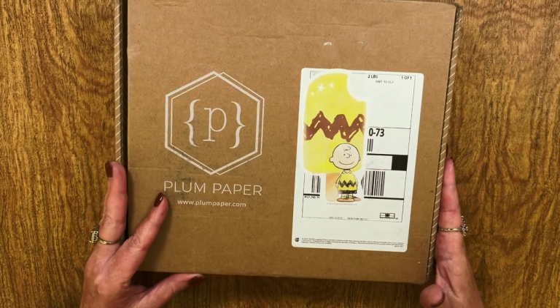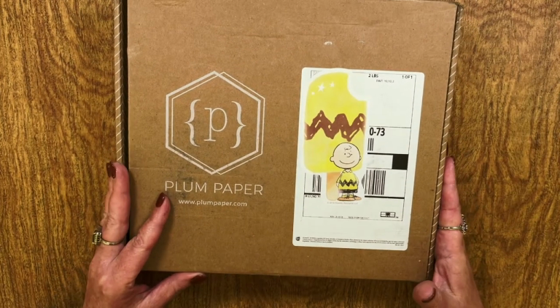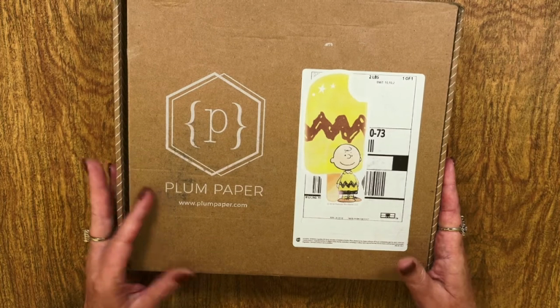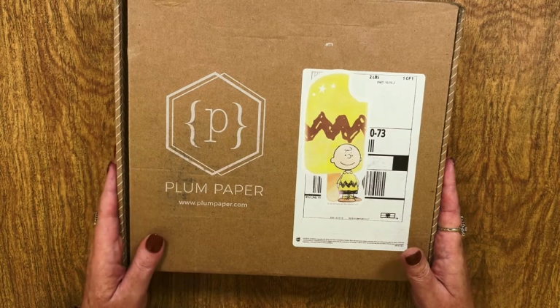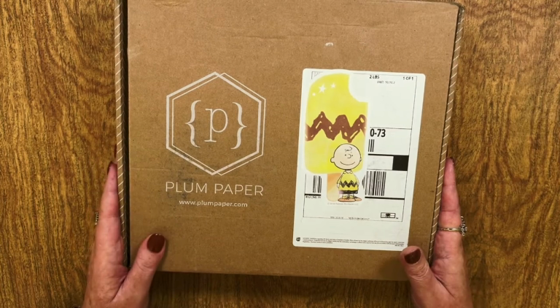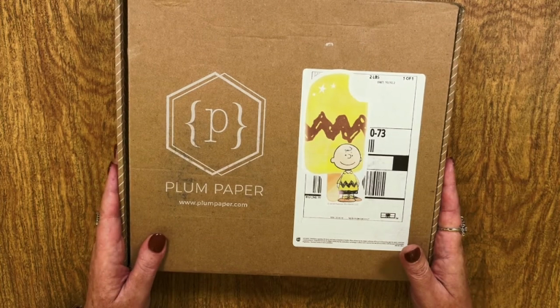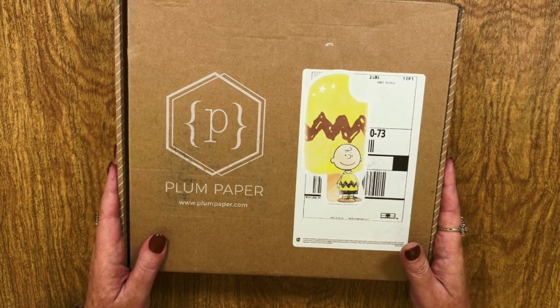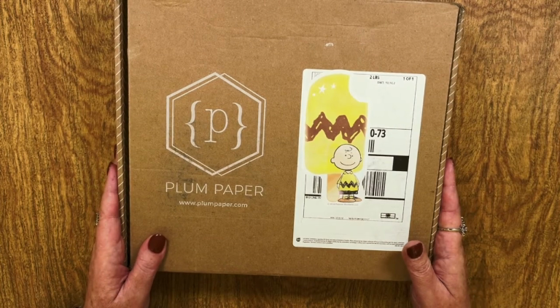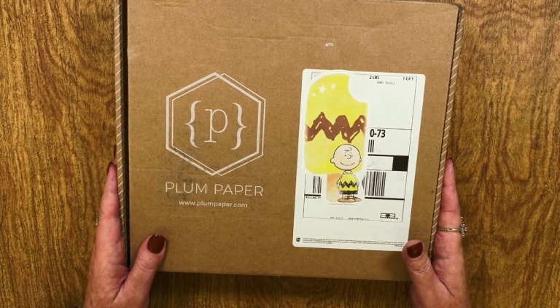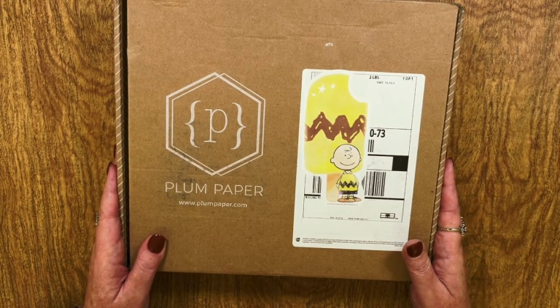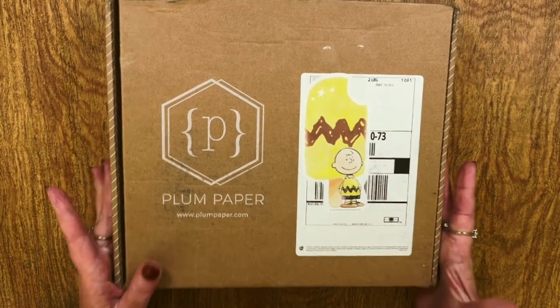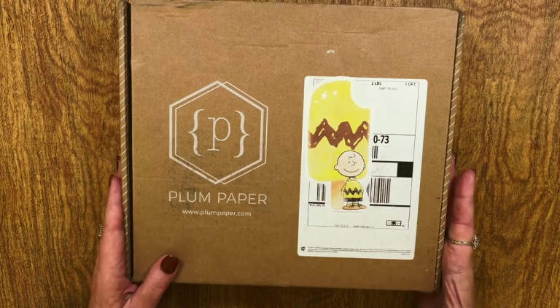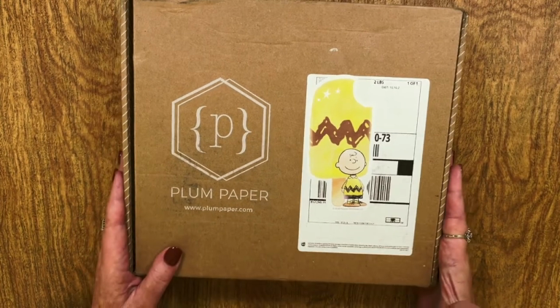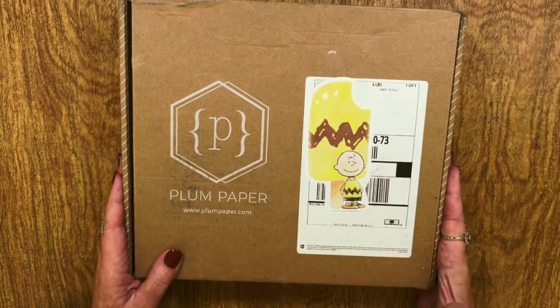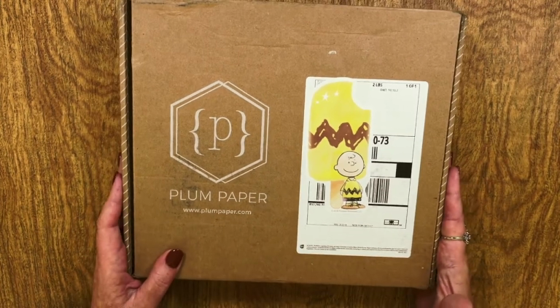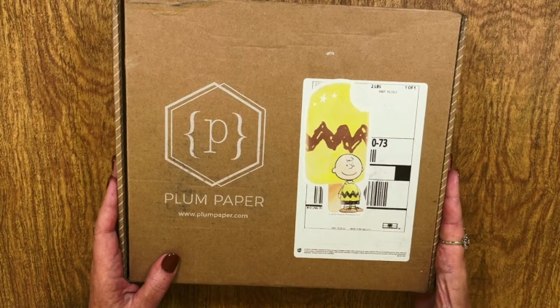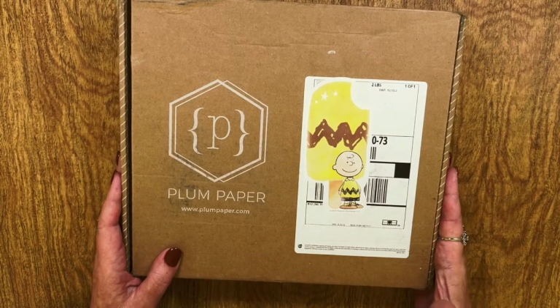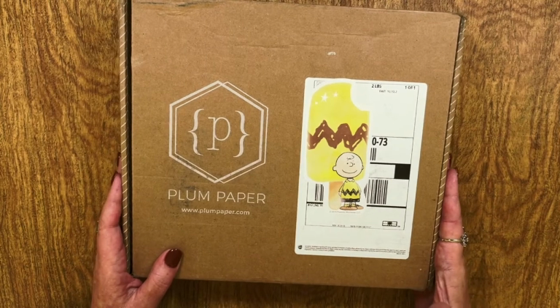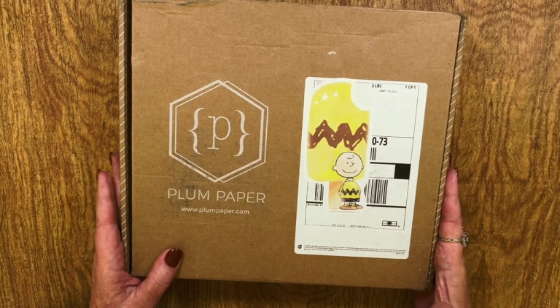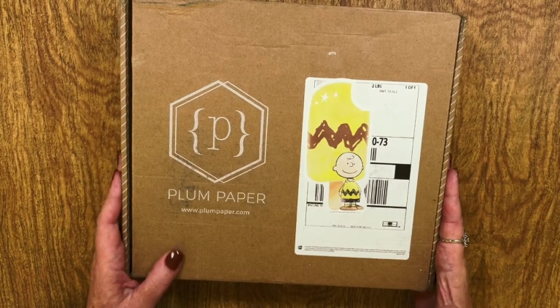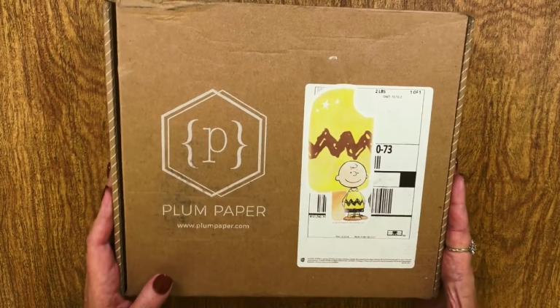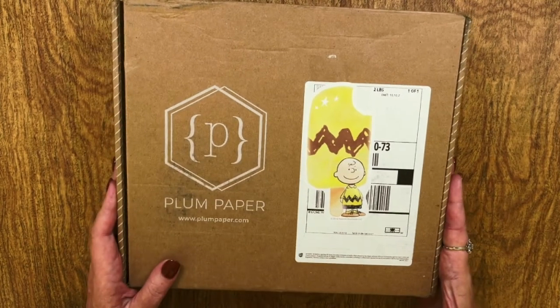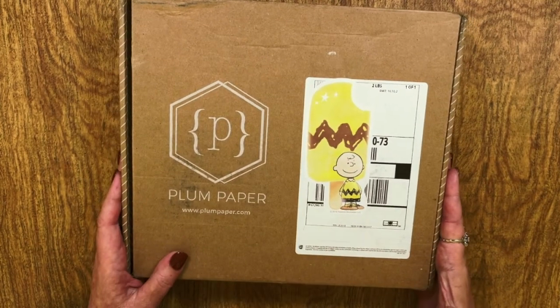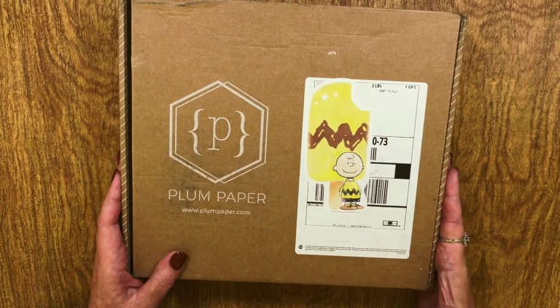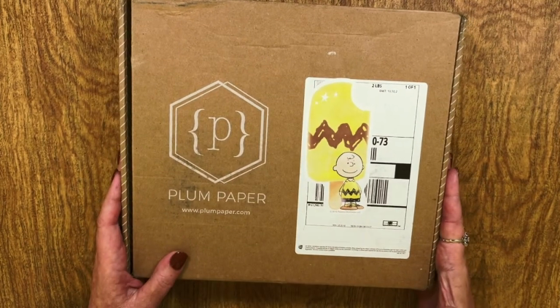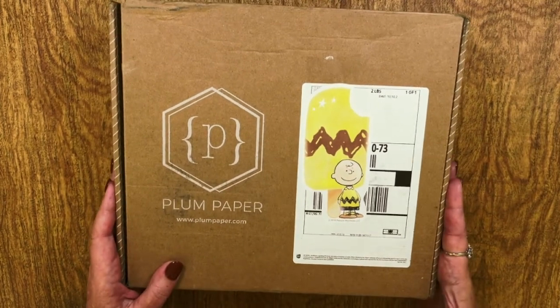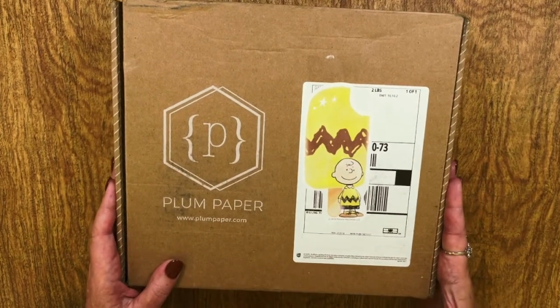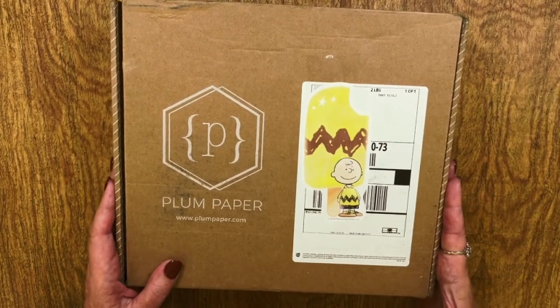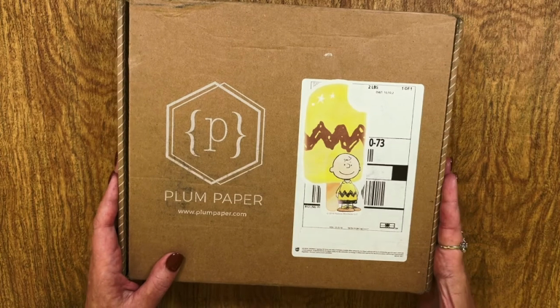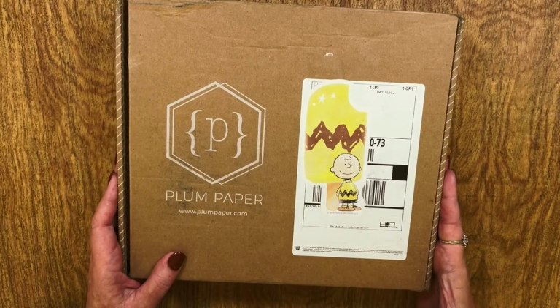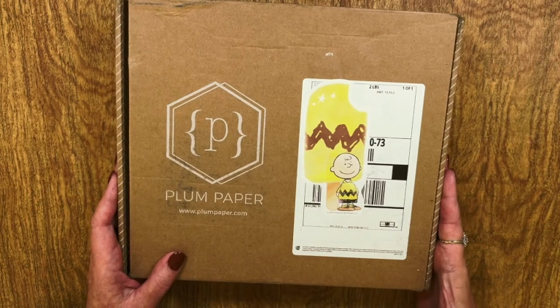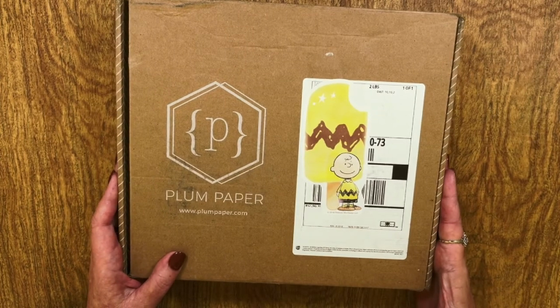Hey everybody, it's May from Black Mountain Plans and Black Mountain Stickers. I got my new 2023 planner, and if you'd like to see how I got it customized, just stick around.